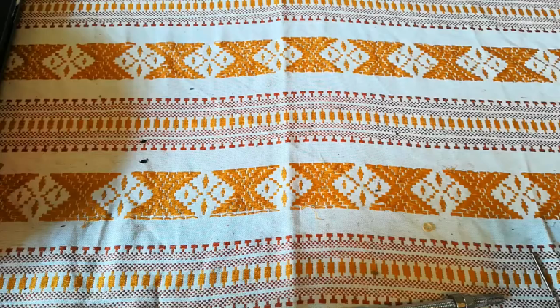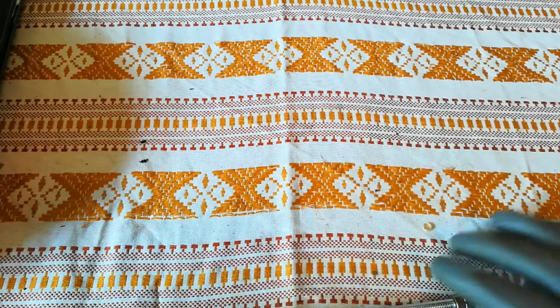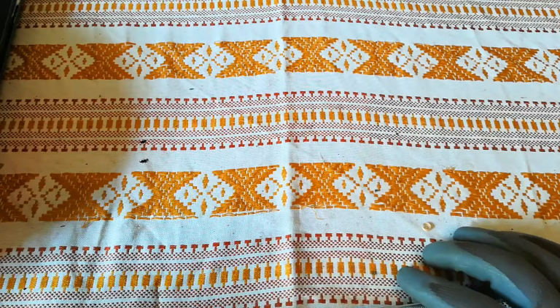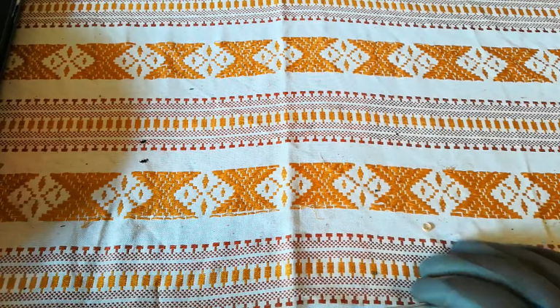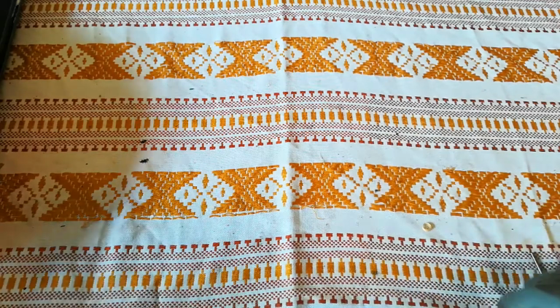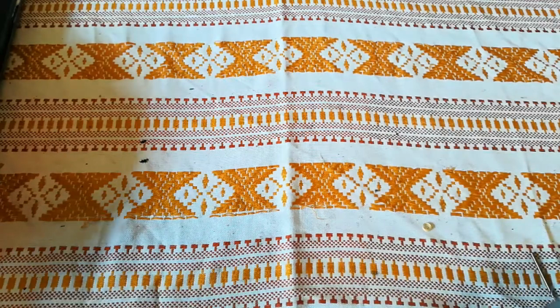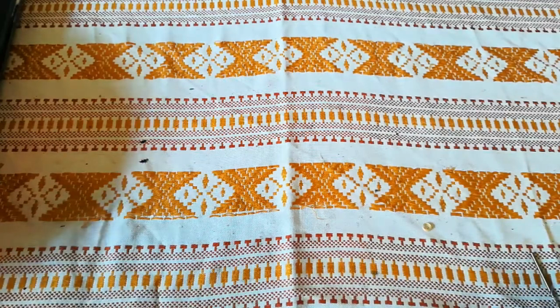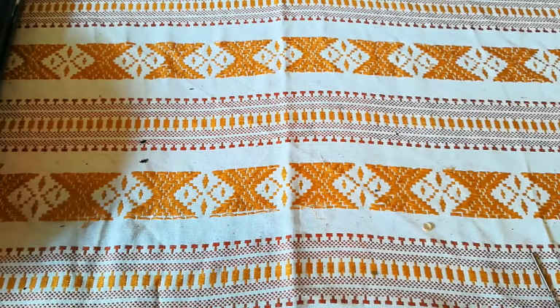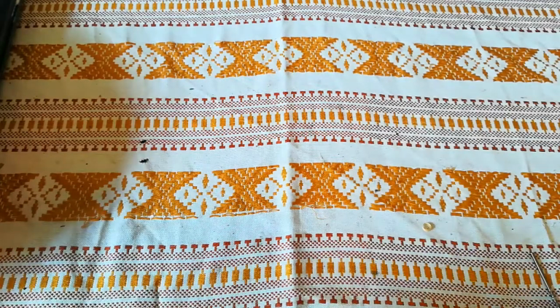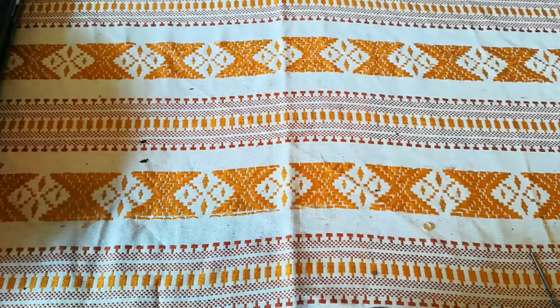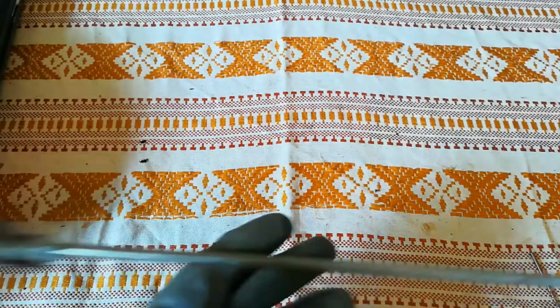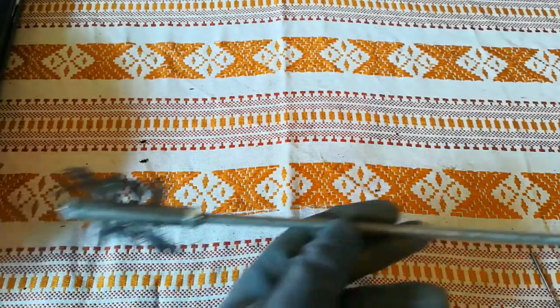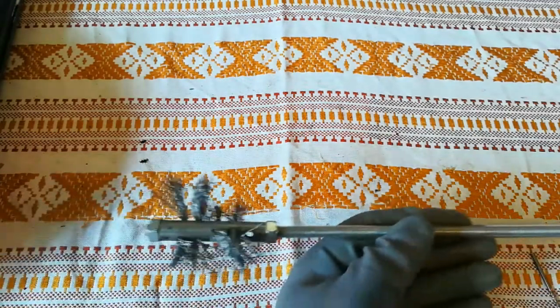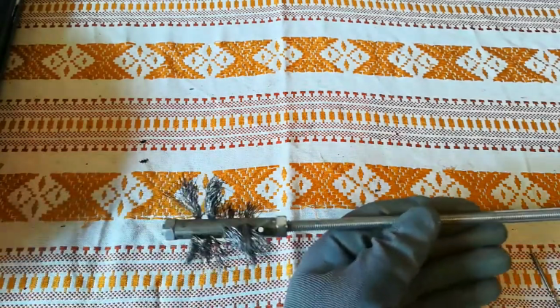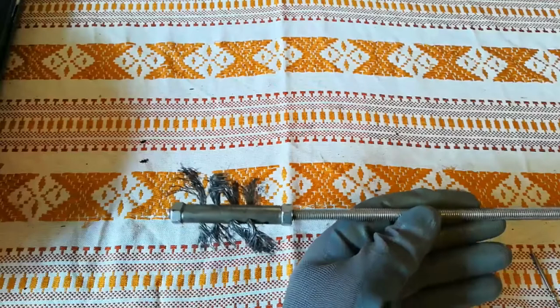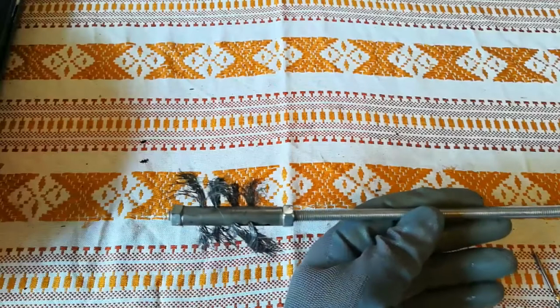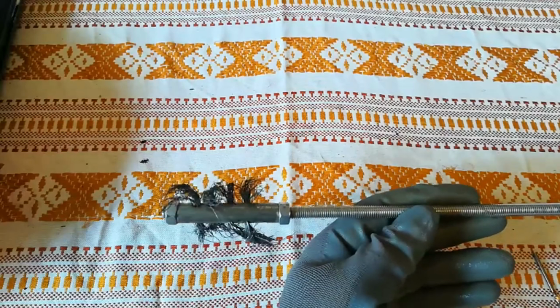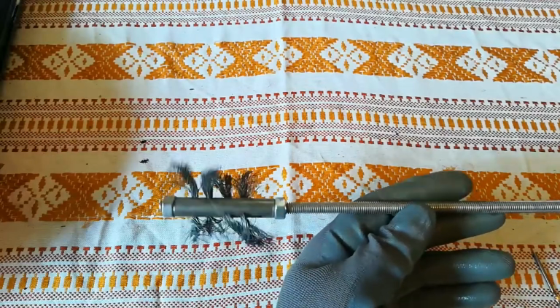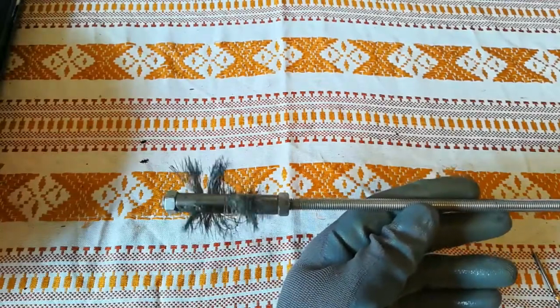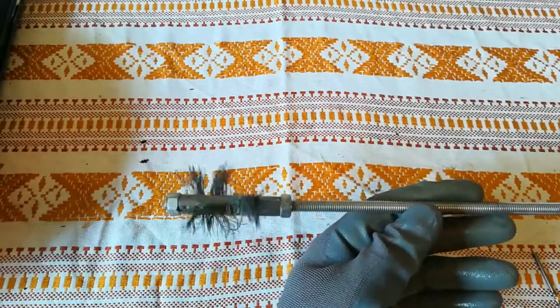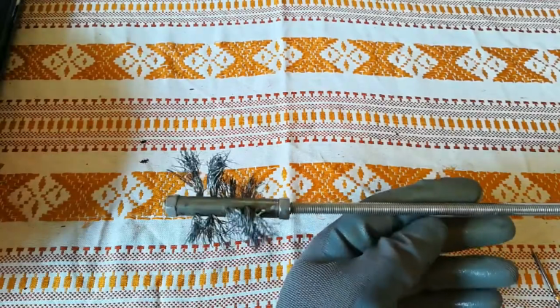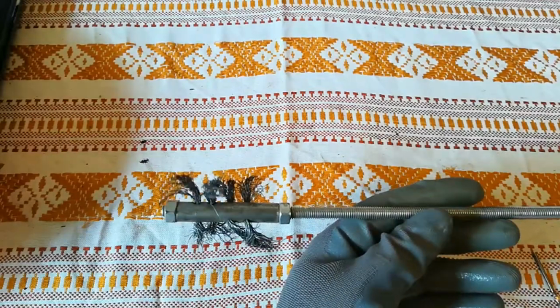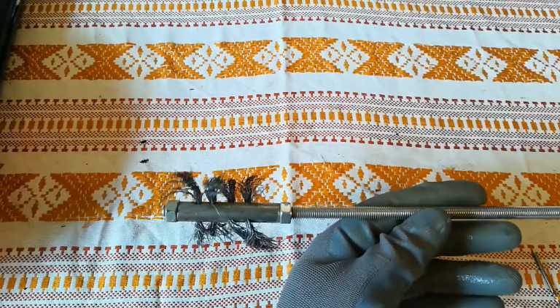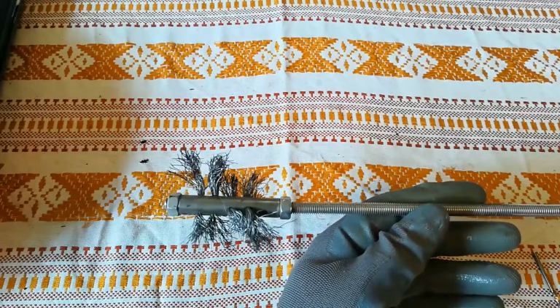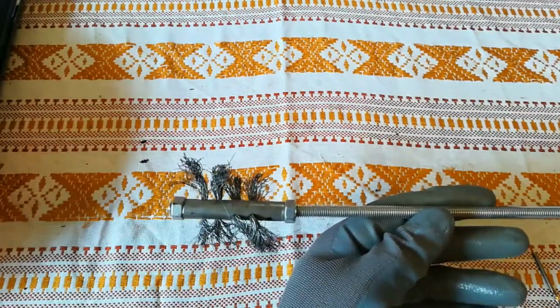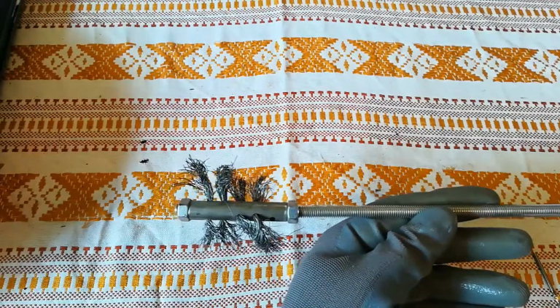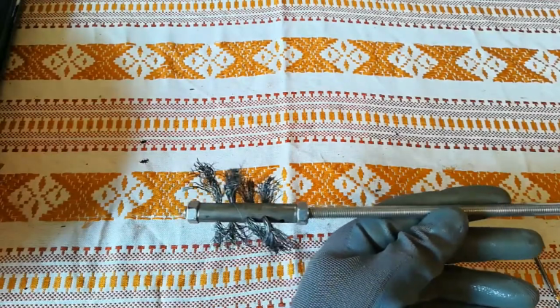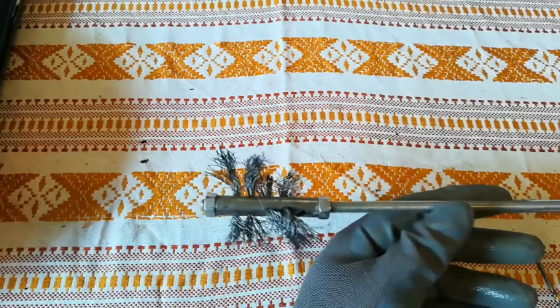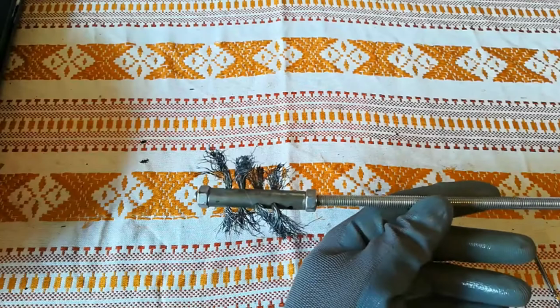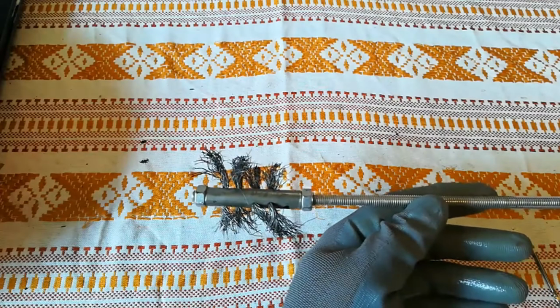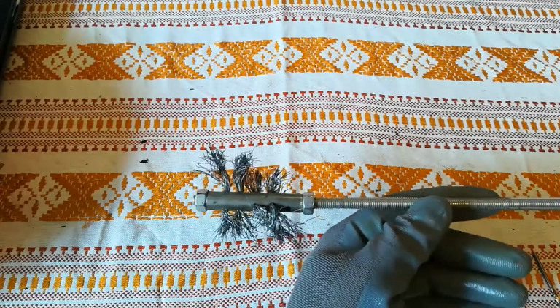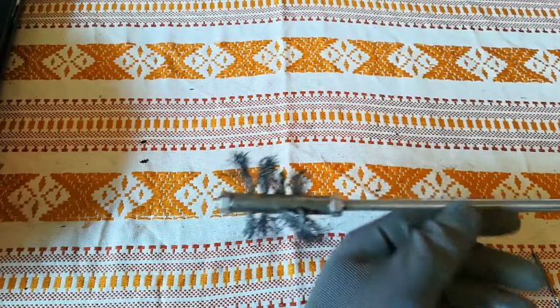Hello, in today's video I'm going to show you how you can make a wire brush like this. It's simple and cheap to make, so let's start with the basic components.